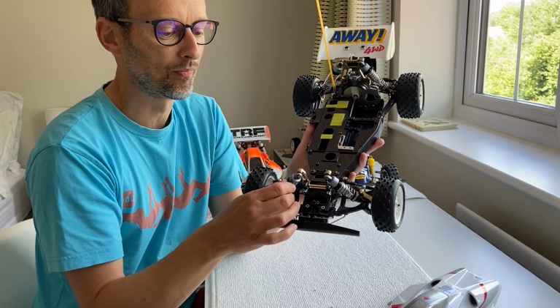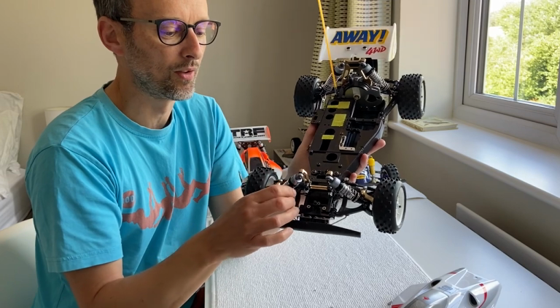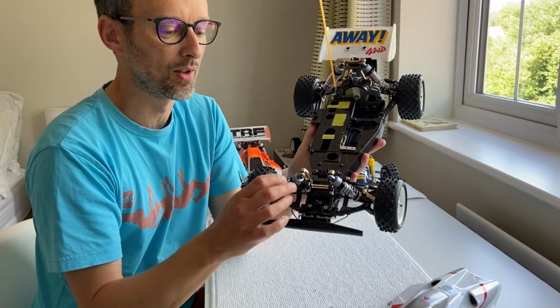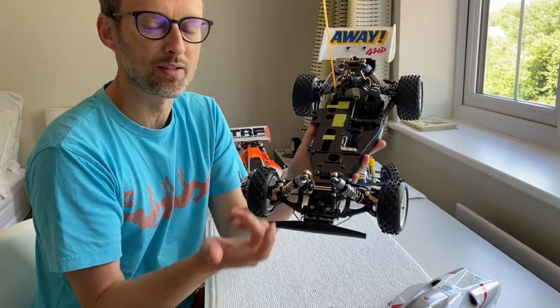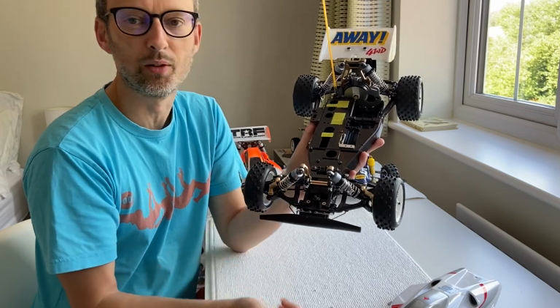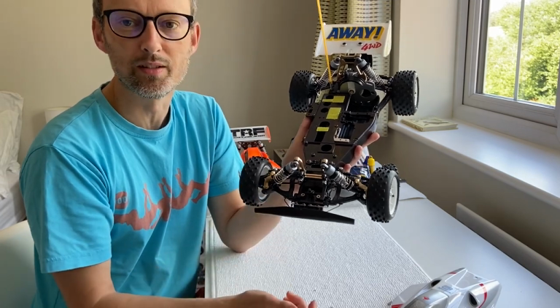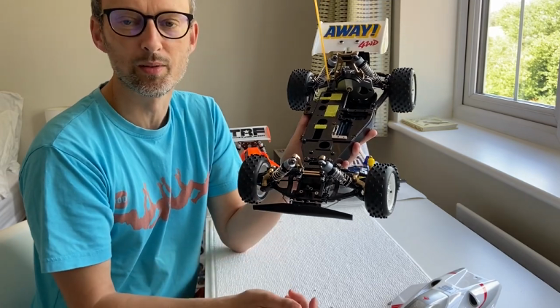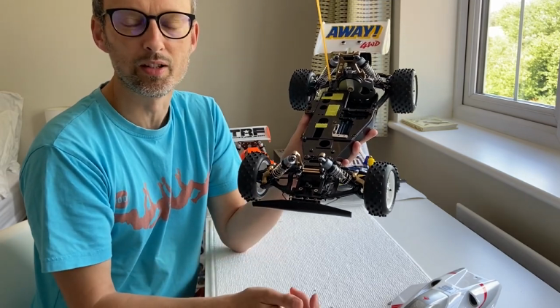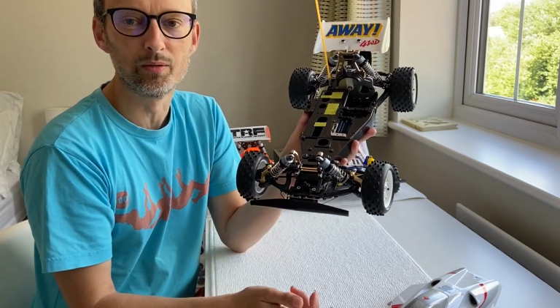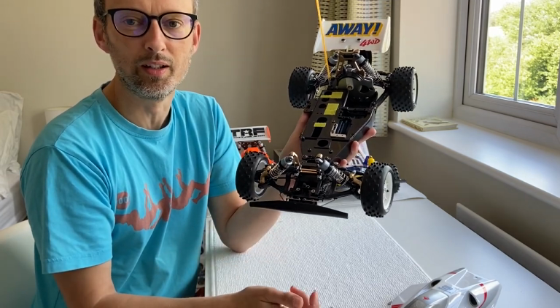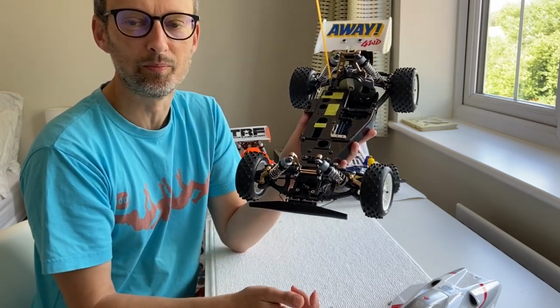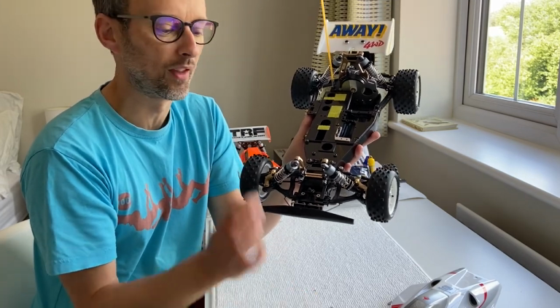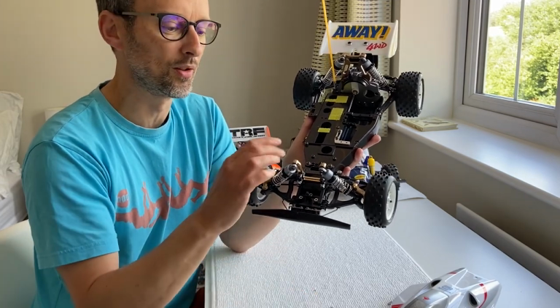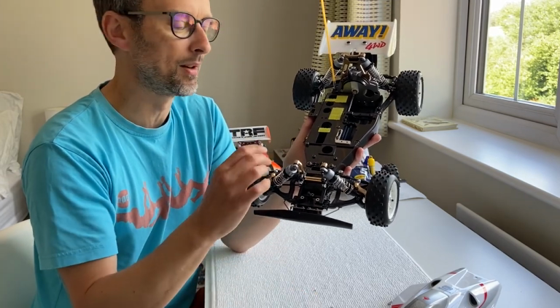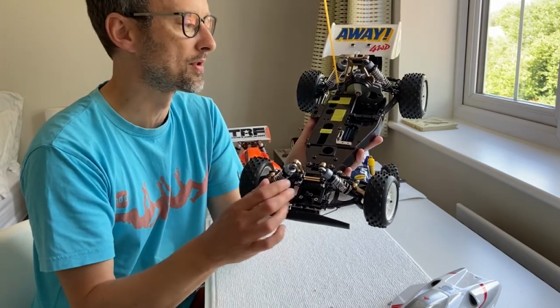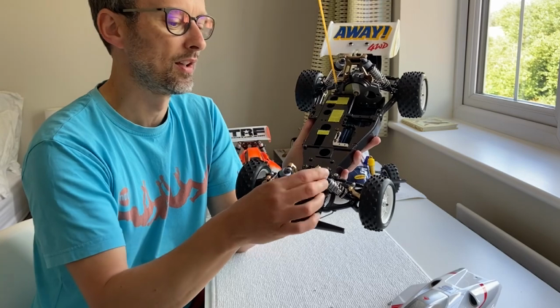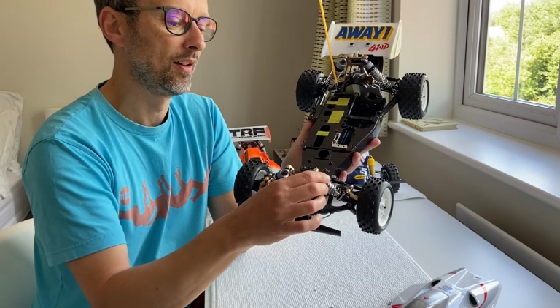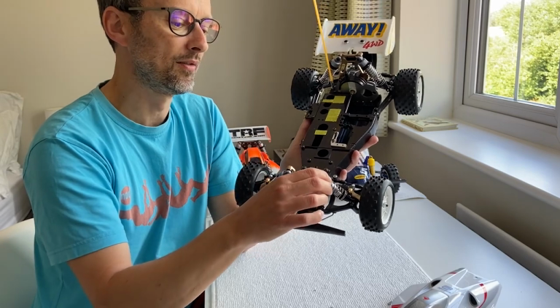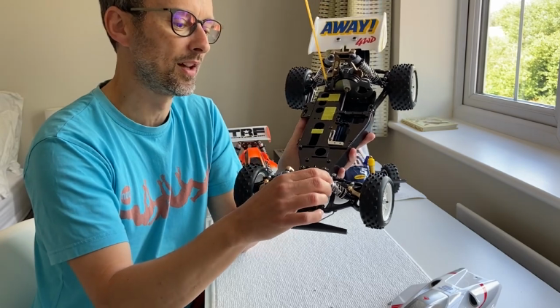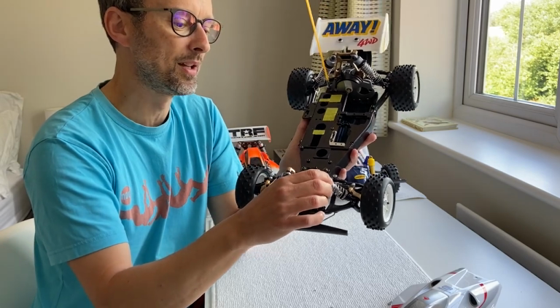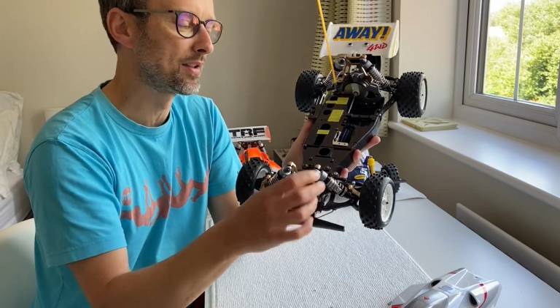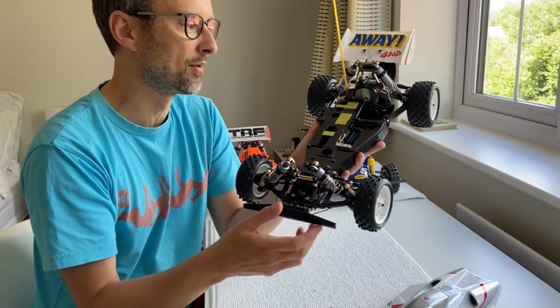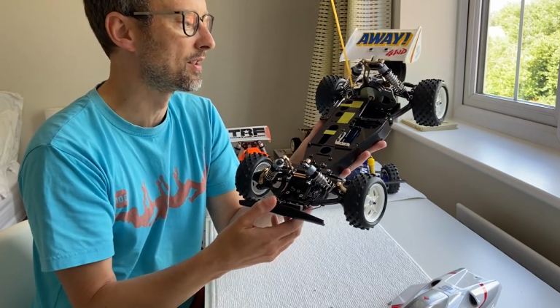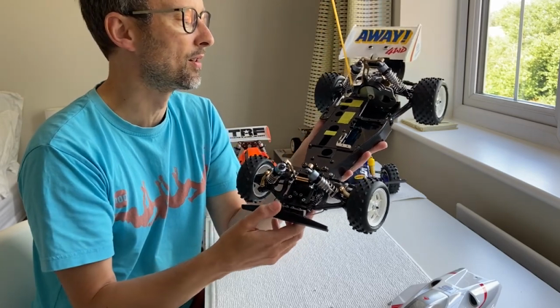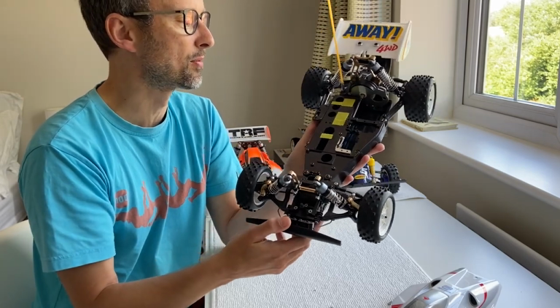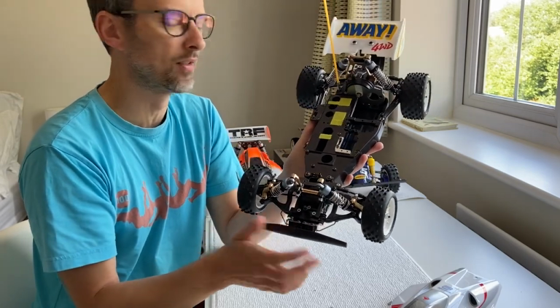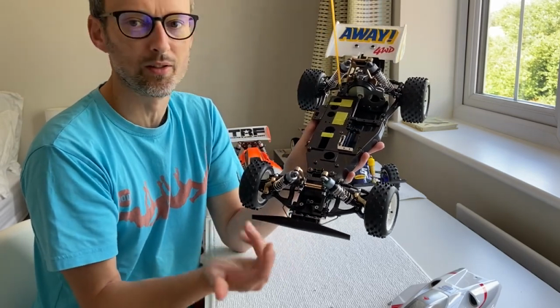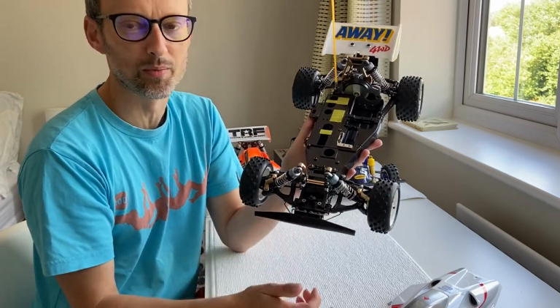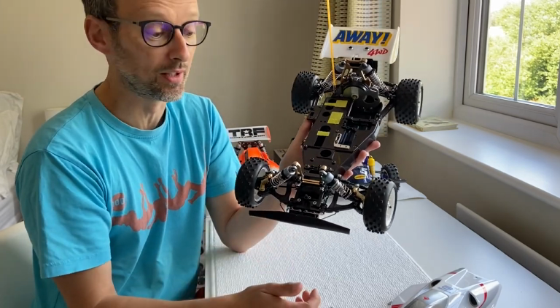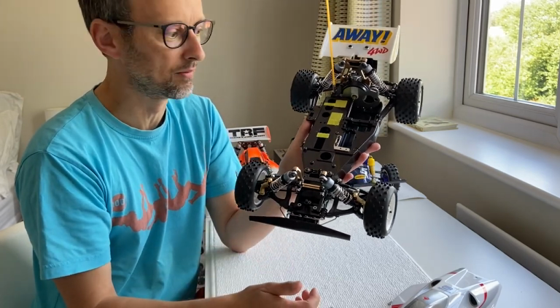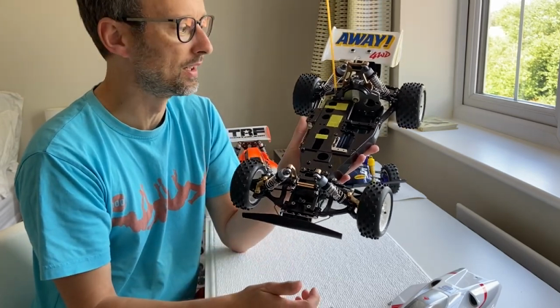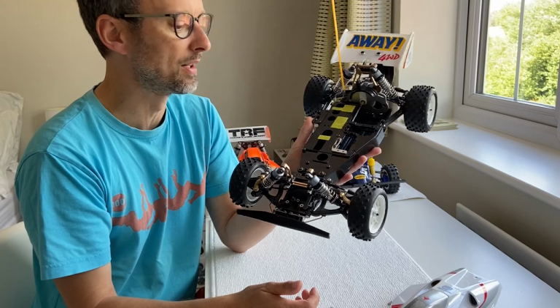I also managed to find some original diaphragms for sale on eBay, so I fitted those as well, although the diaphragms that were already in there were really good anyway.